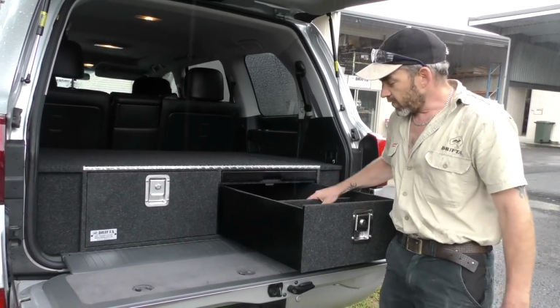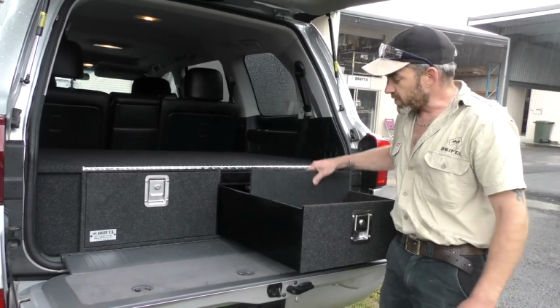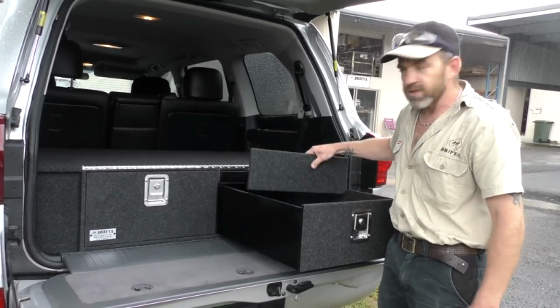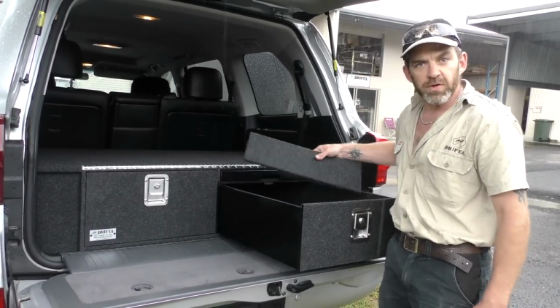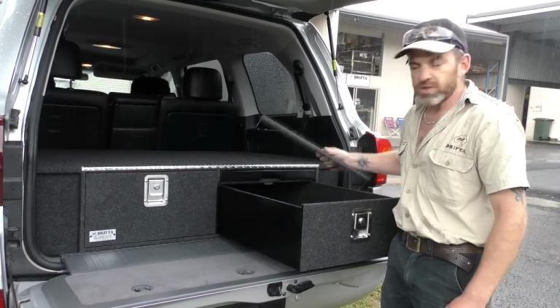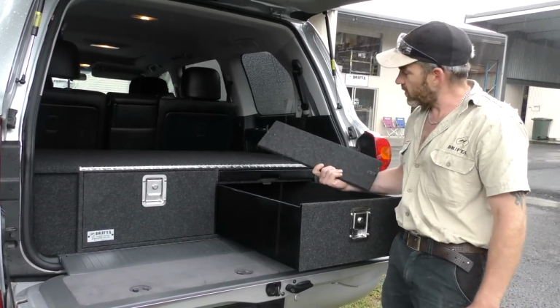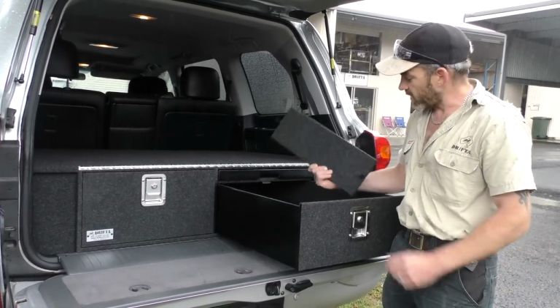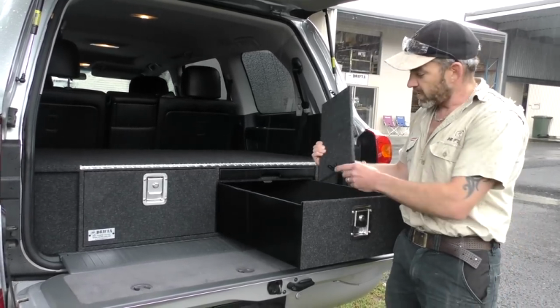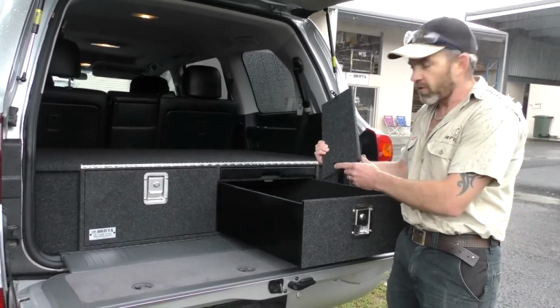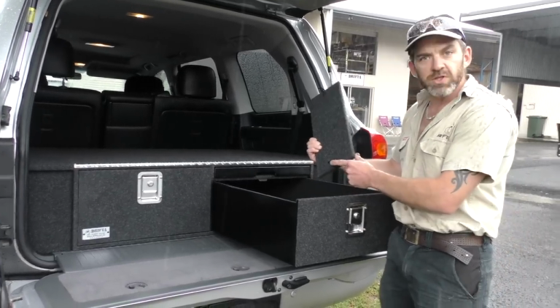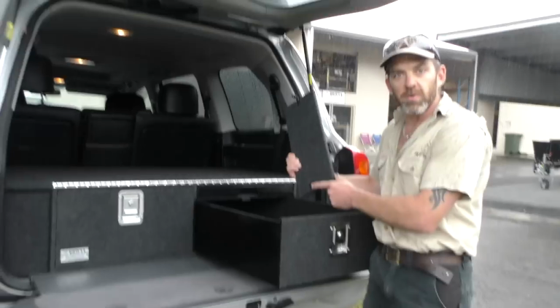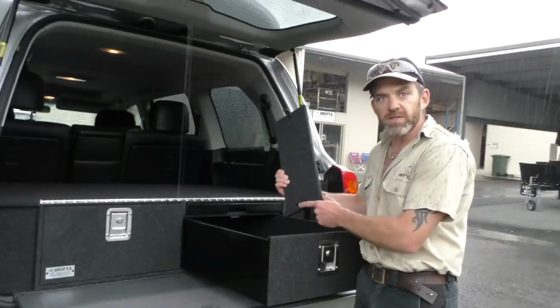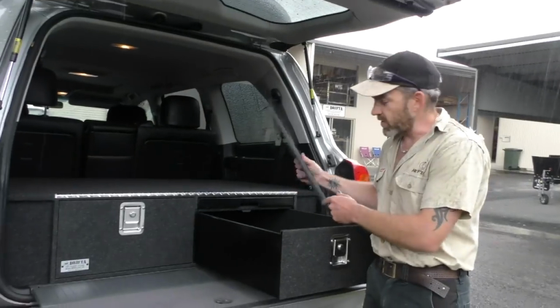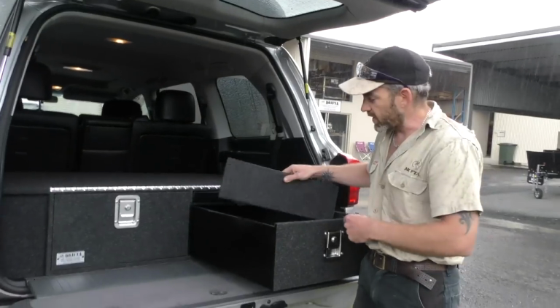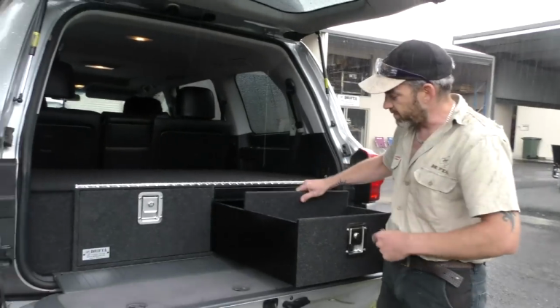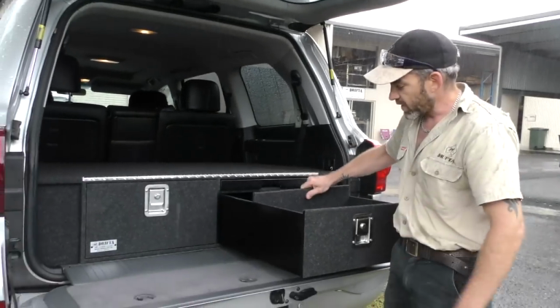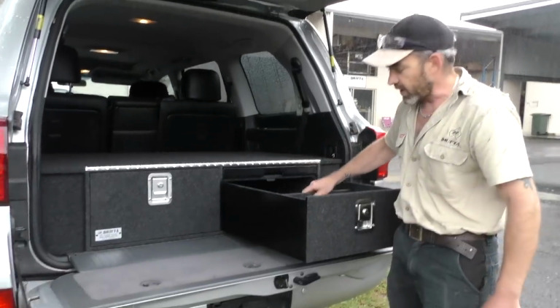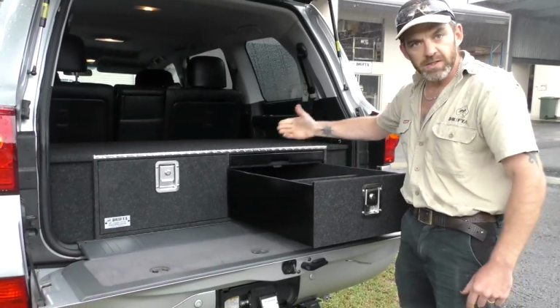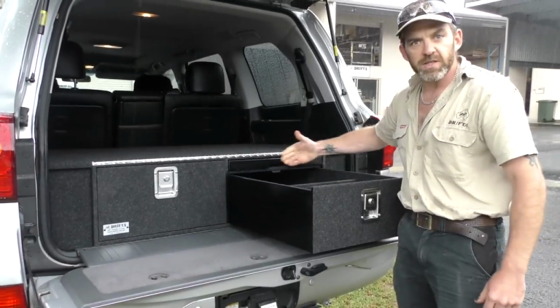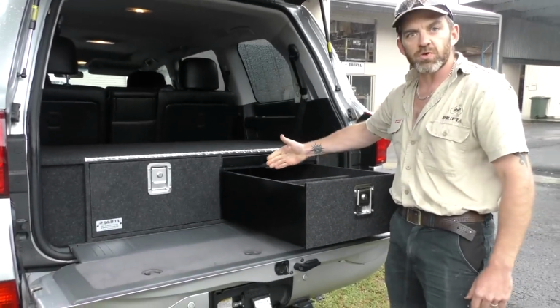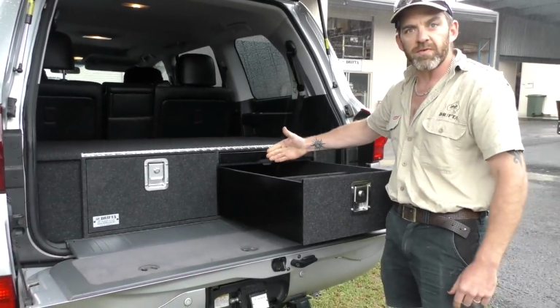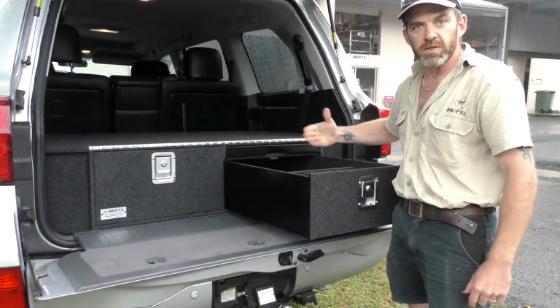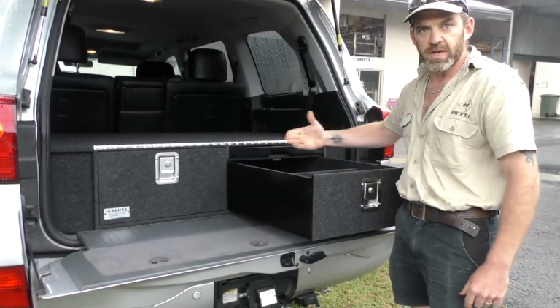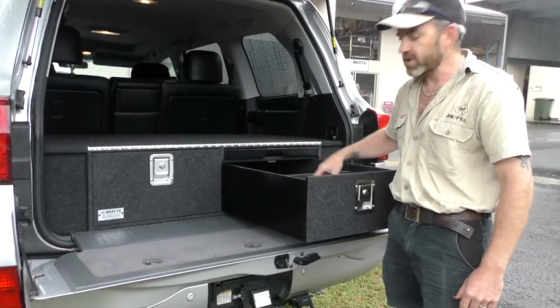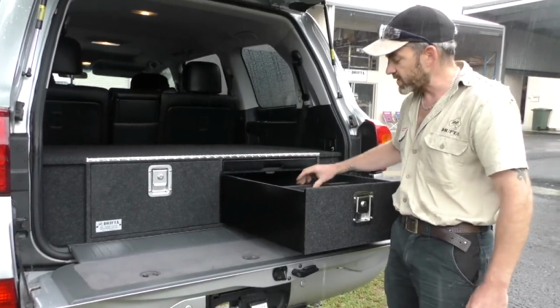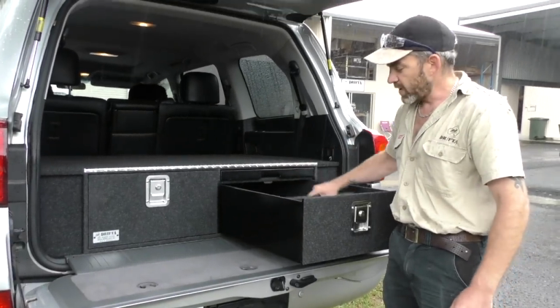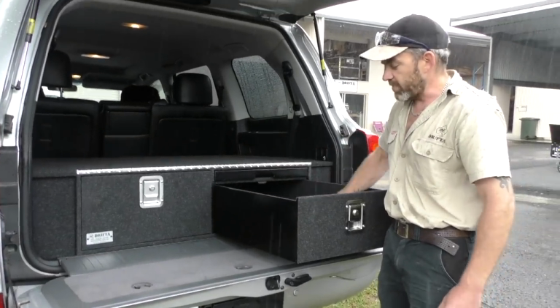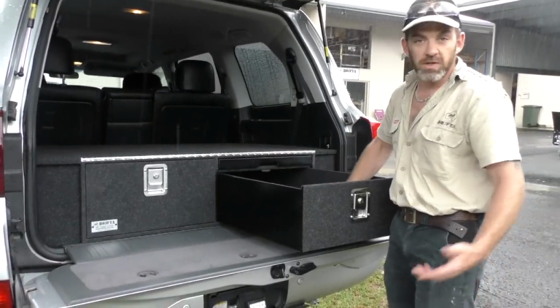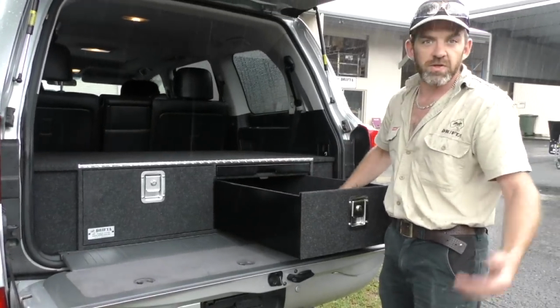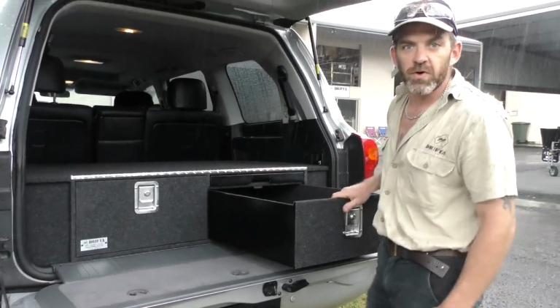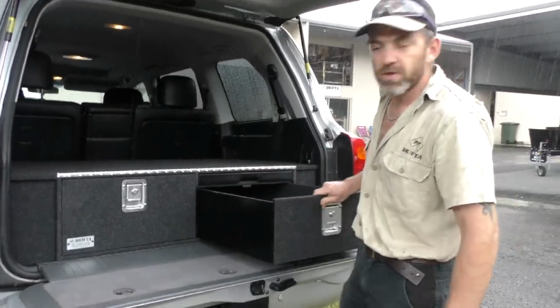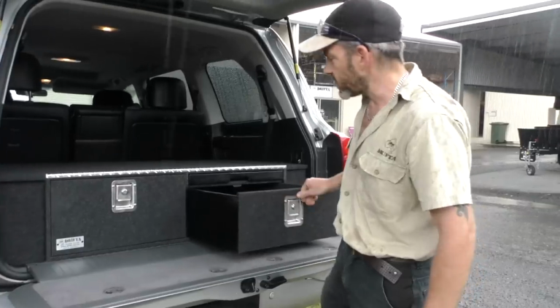The drawers come with a divider in each drawer. The dividers just have L-brackets on them, so you can attach them in the drawer wherever you like to separate the space. You don't have to use the dividers if you don't want to.